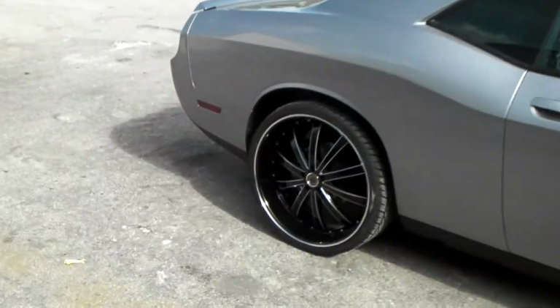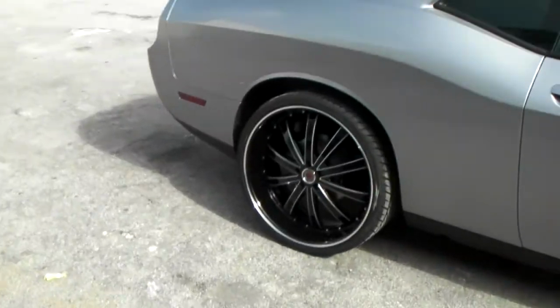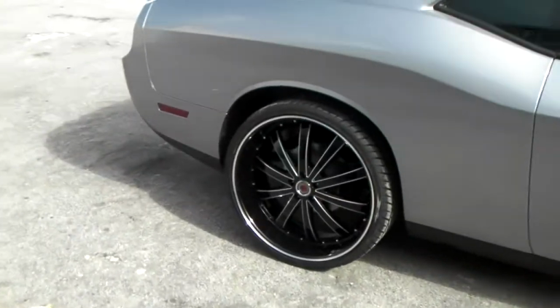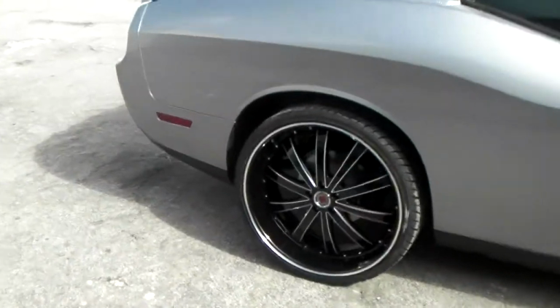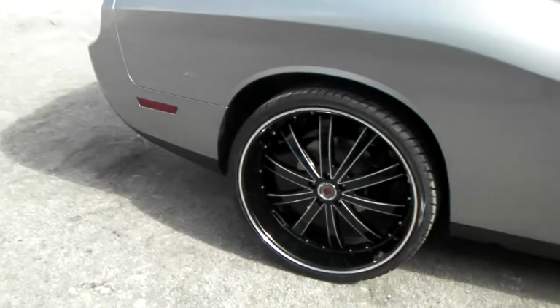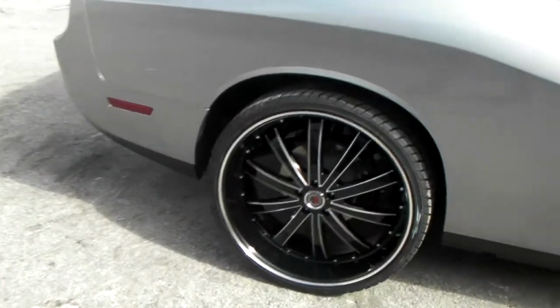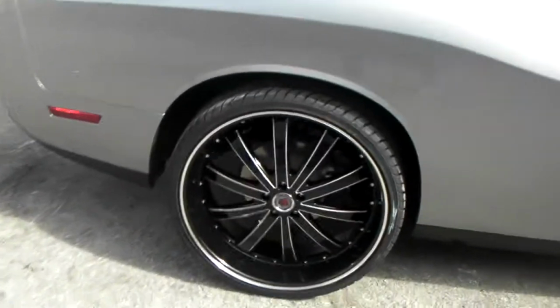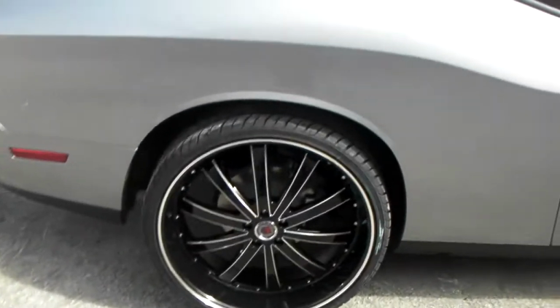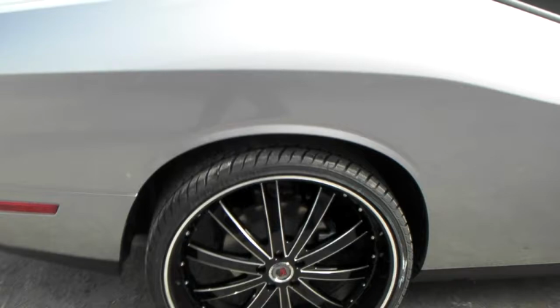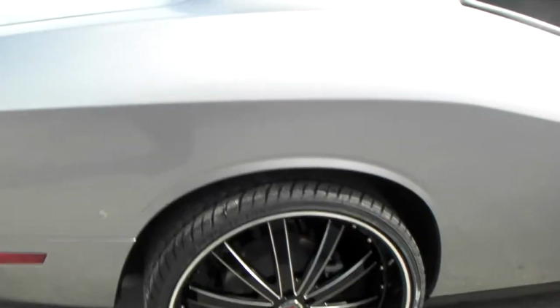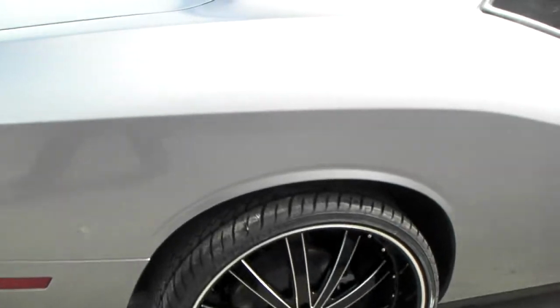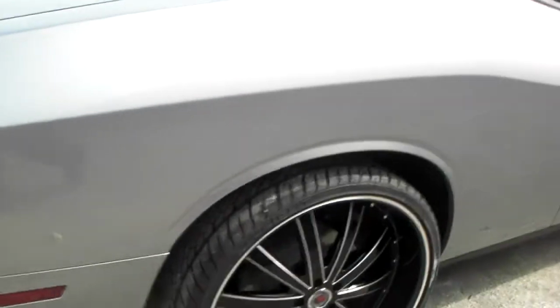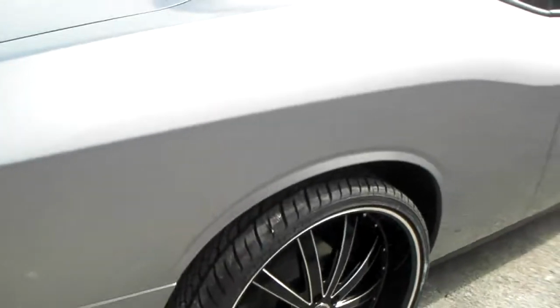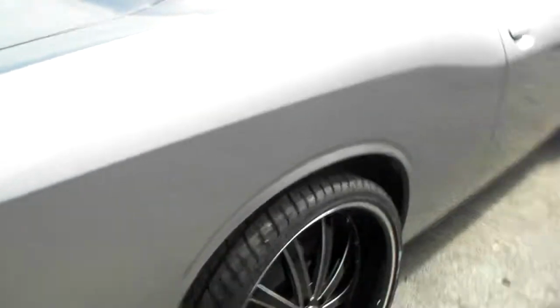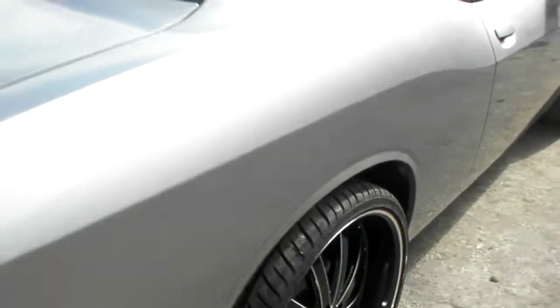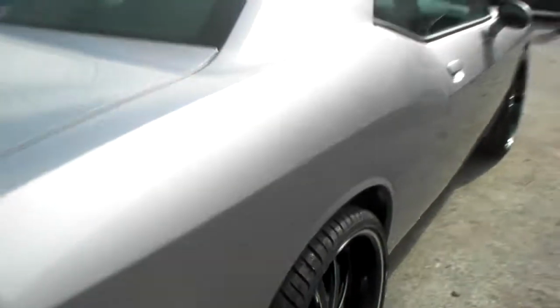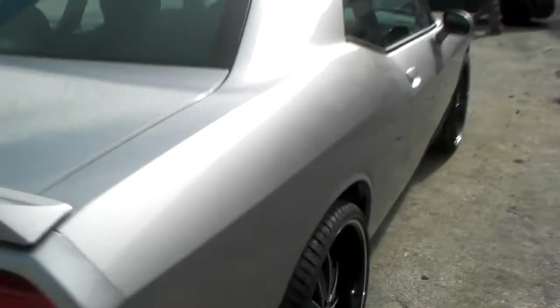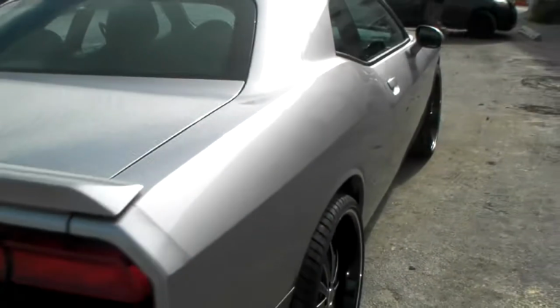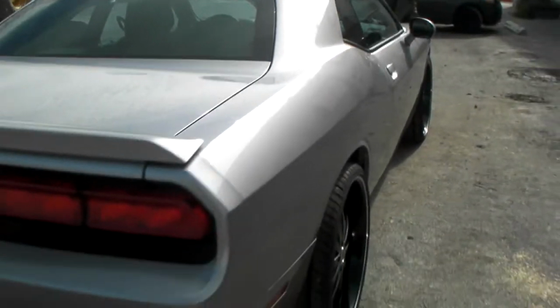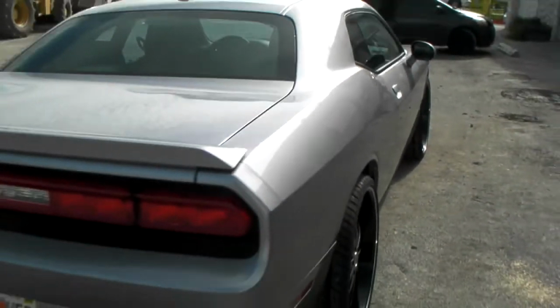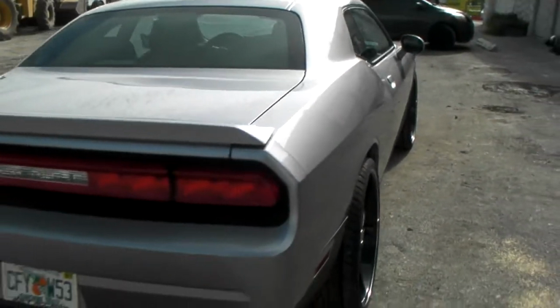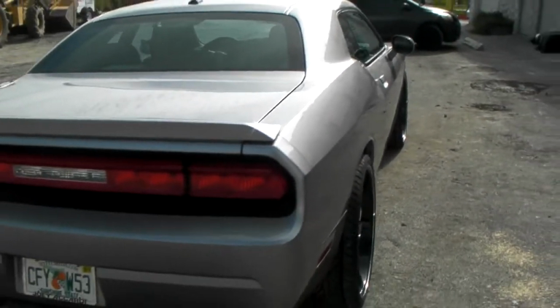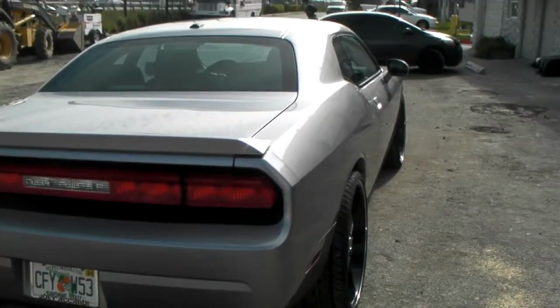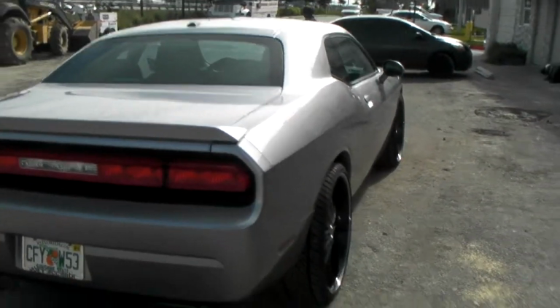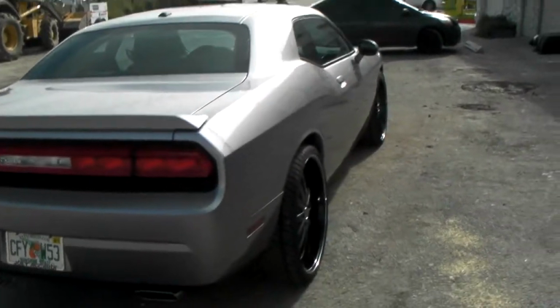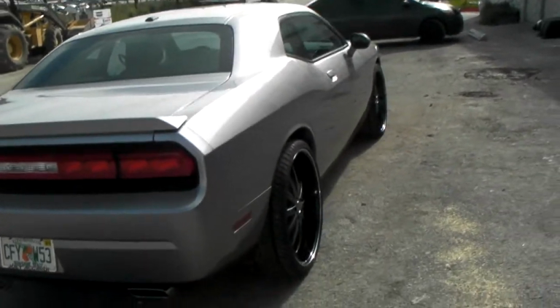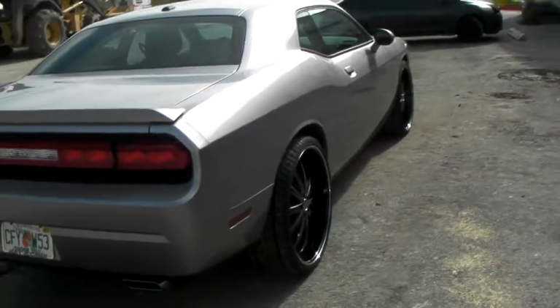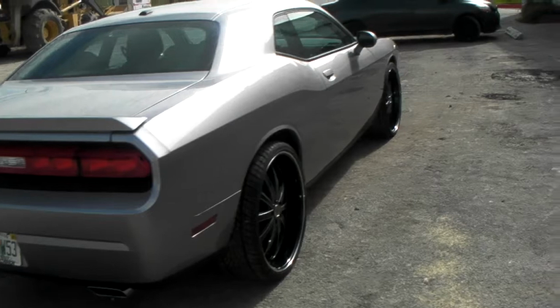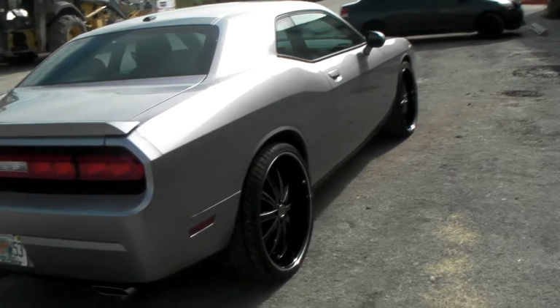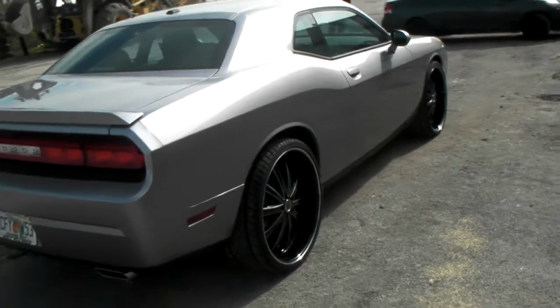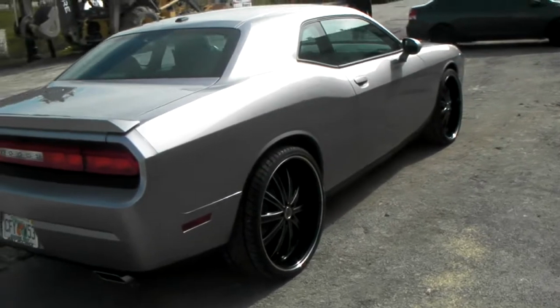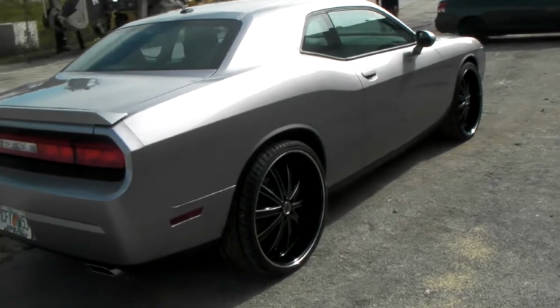There you go on the back — flush with your car. Great looking wheel. Nice vehicle. 2014 Dodge Challenger.